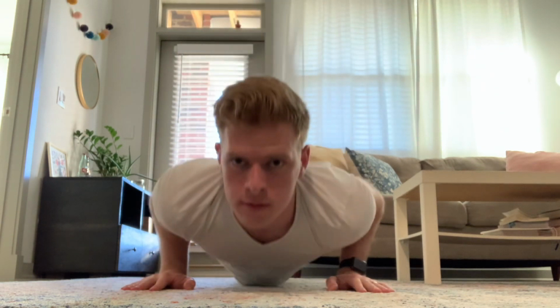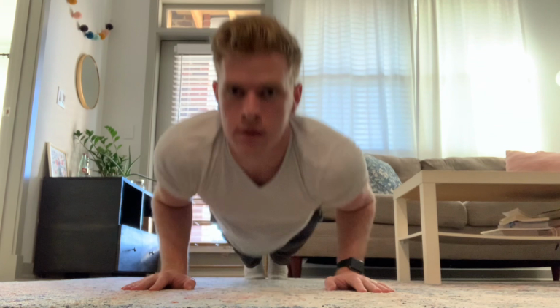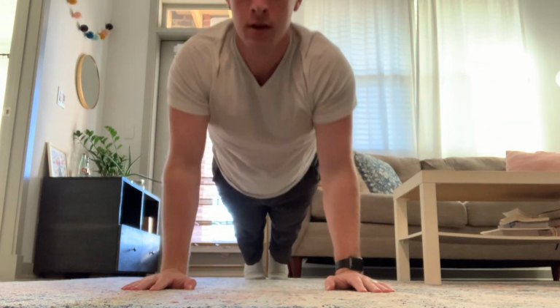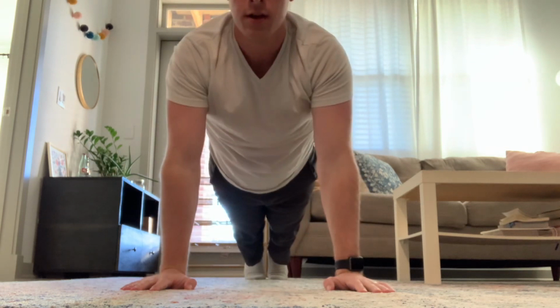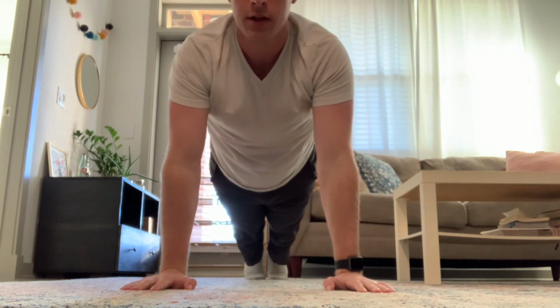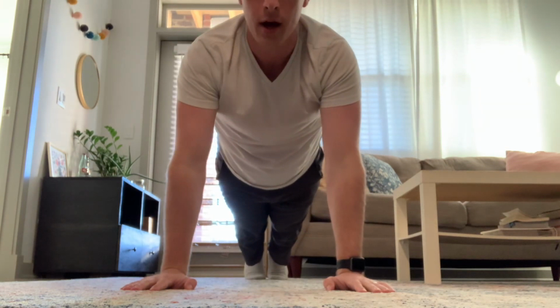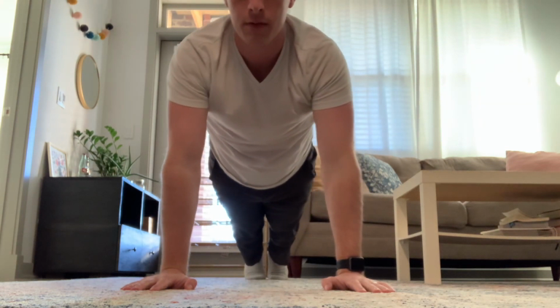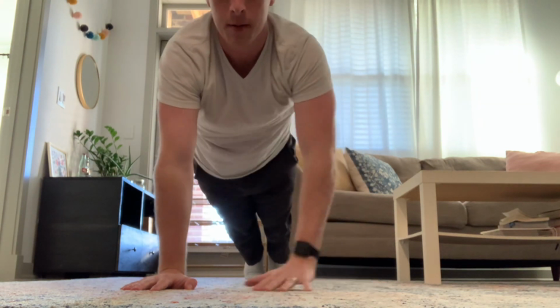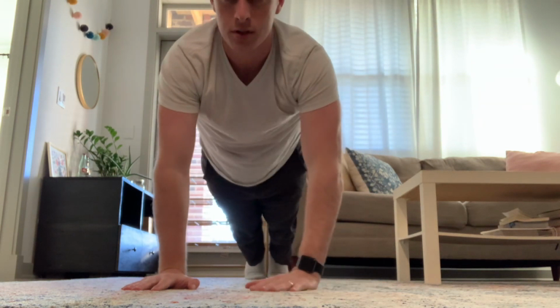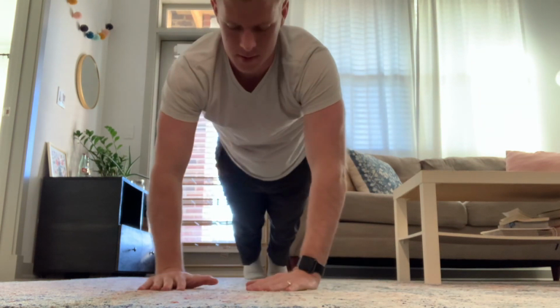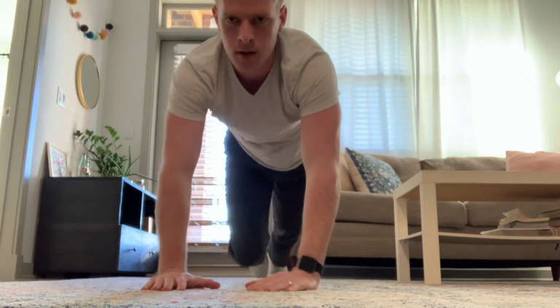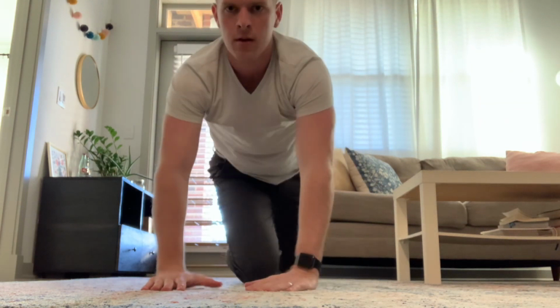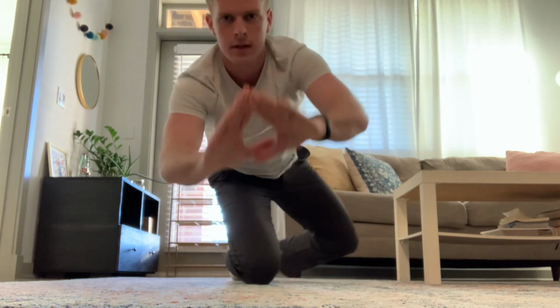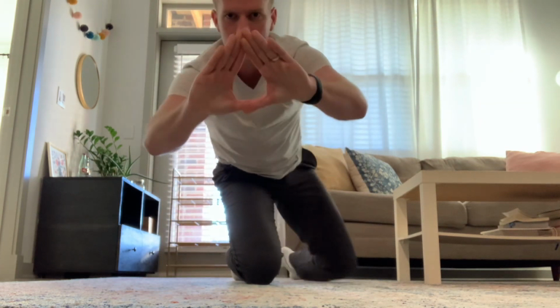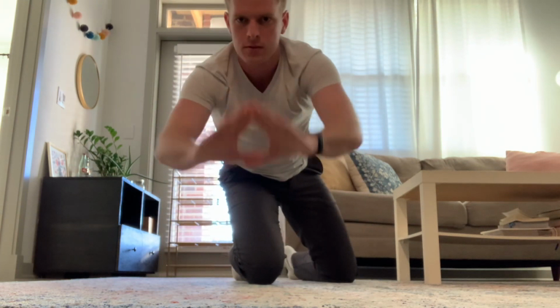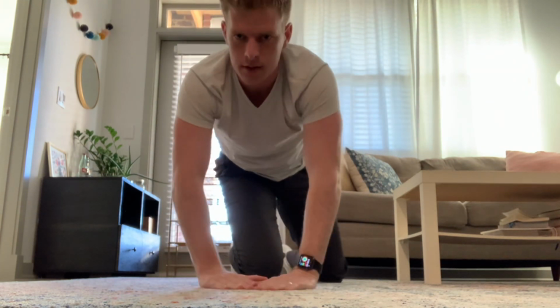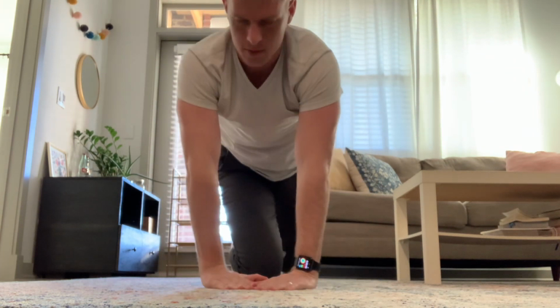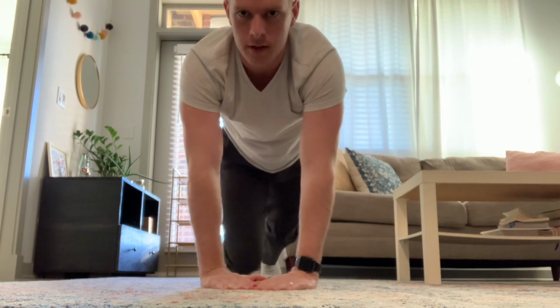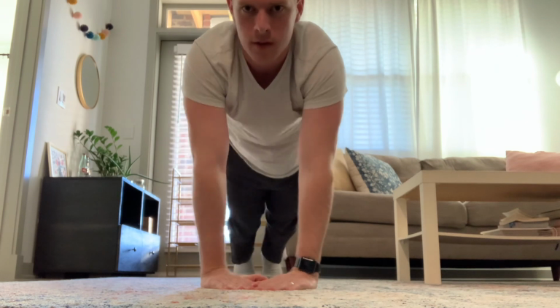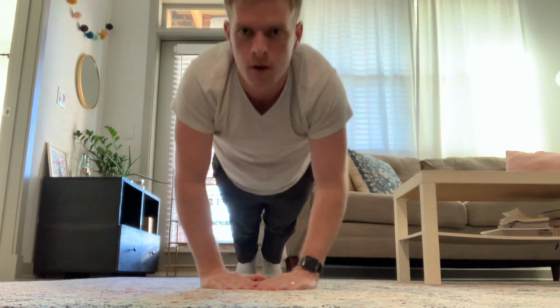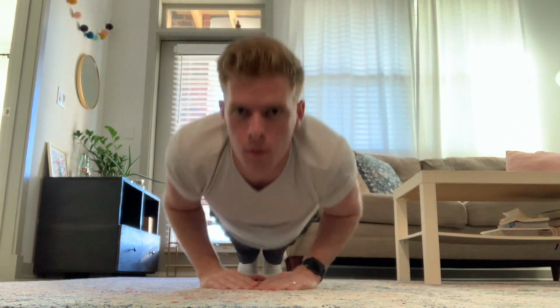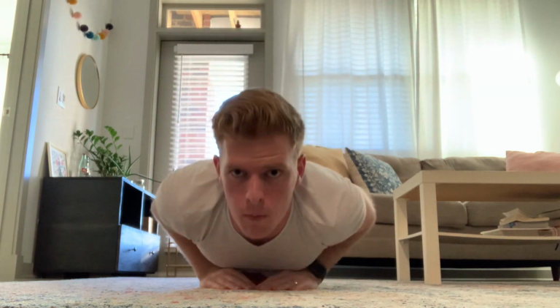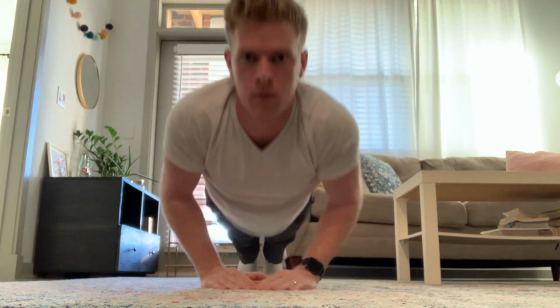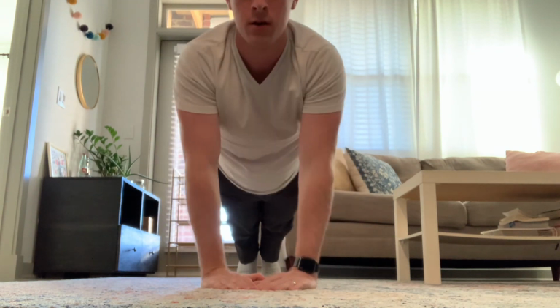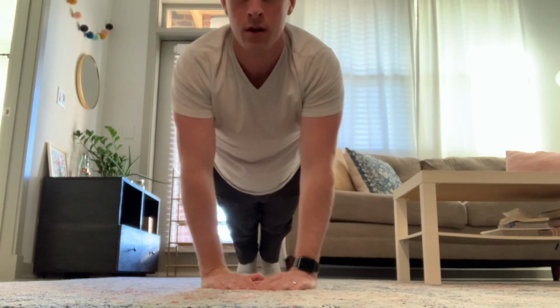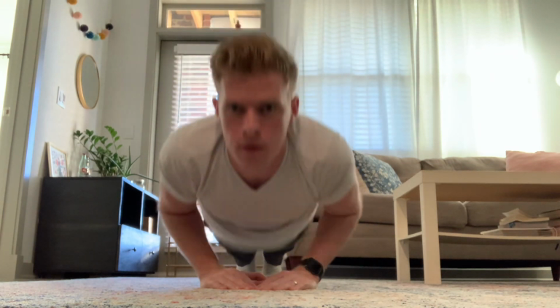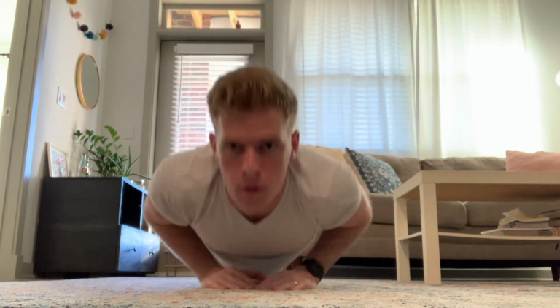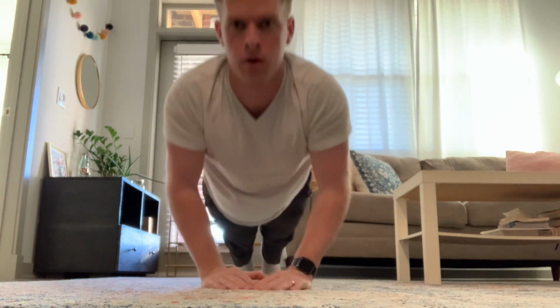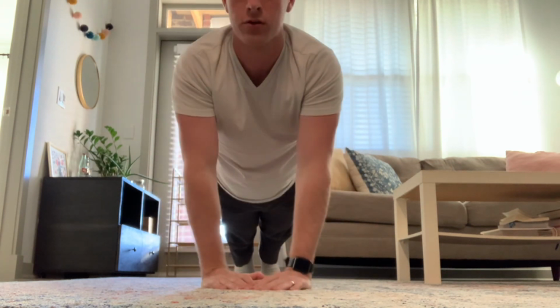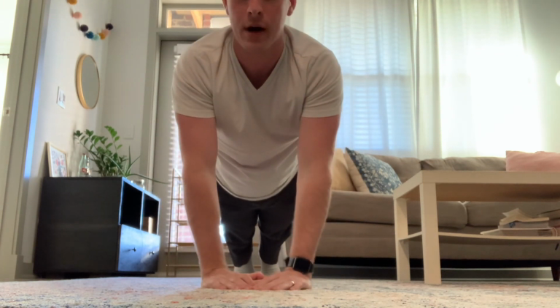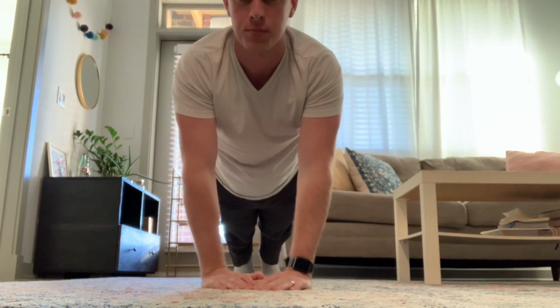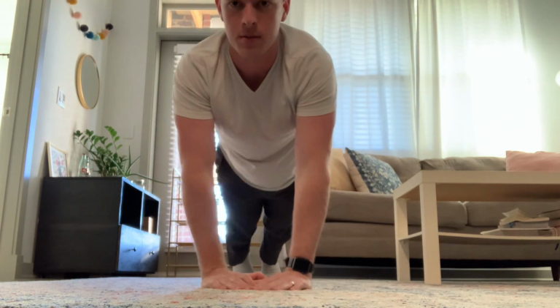Then you have diamond push-ups — make a diamond like this, hands go like this. Those are good practice push-ups.